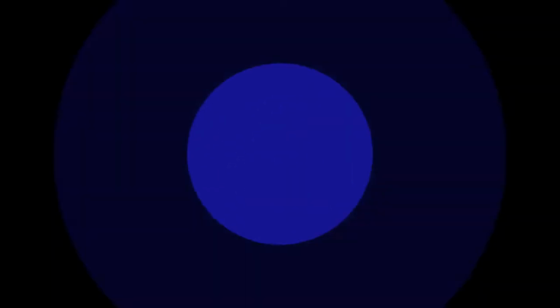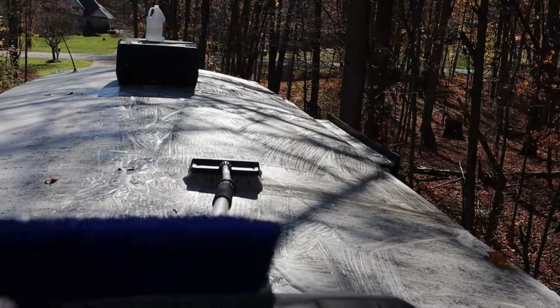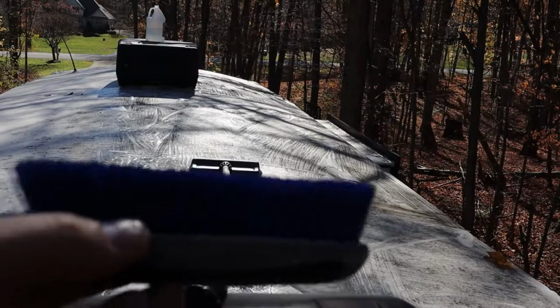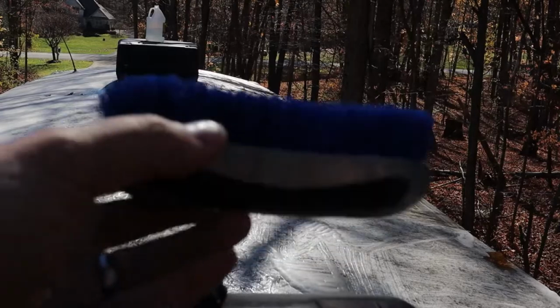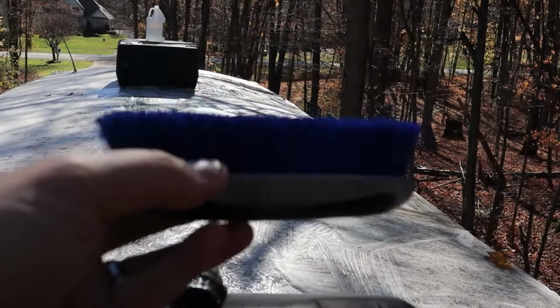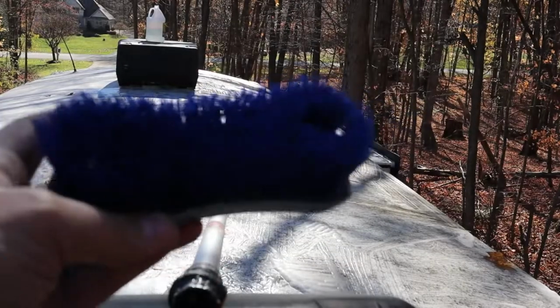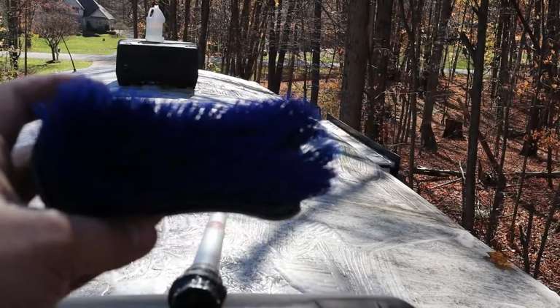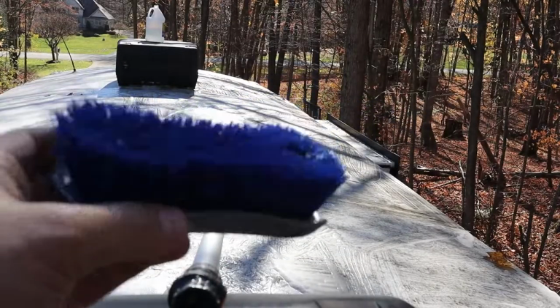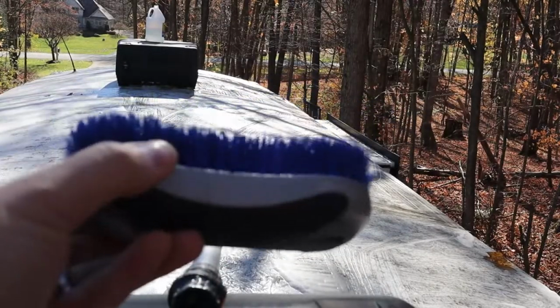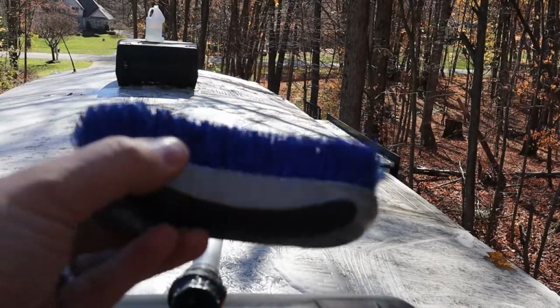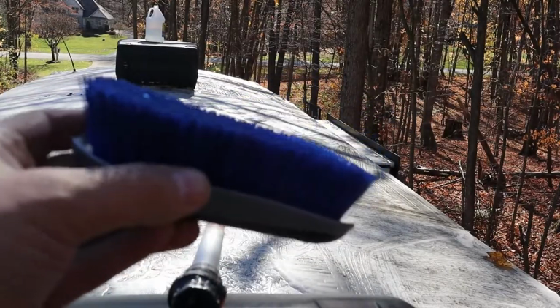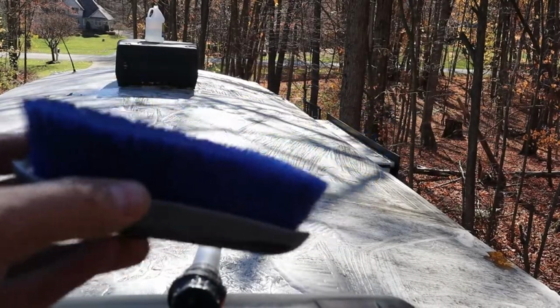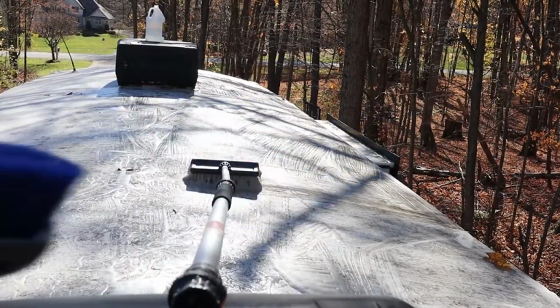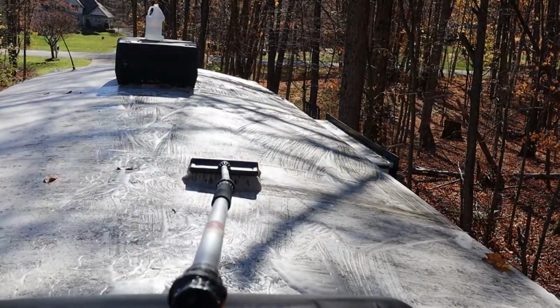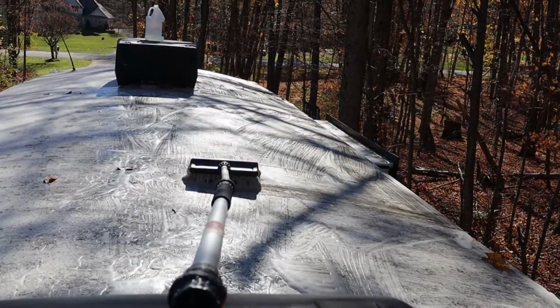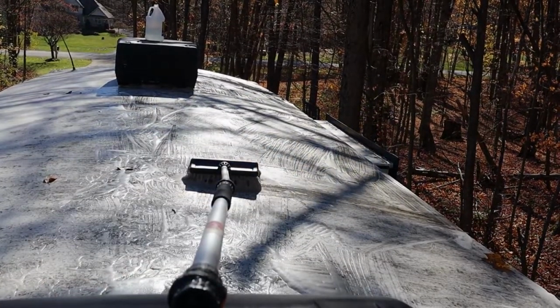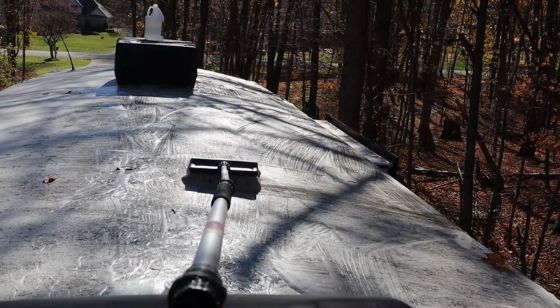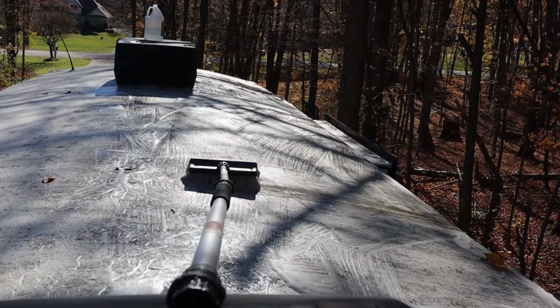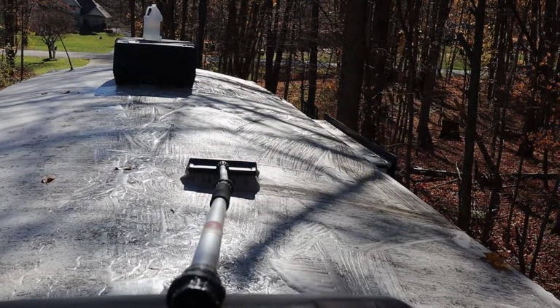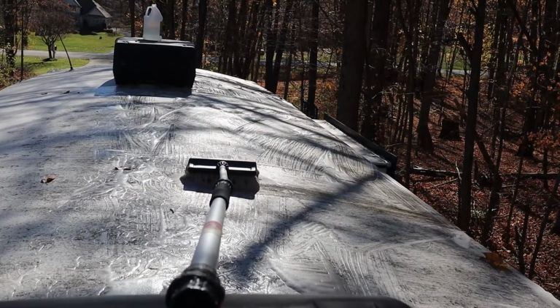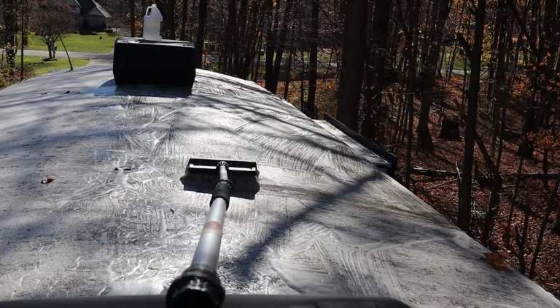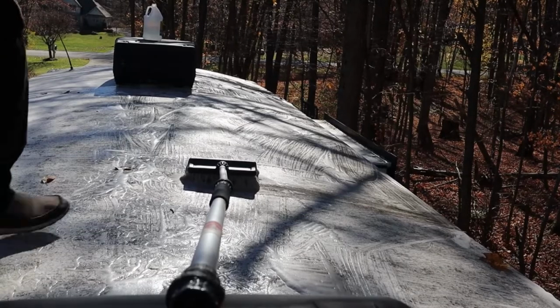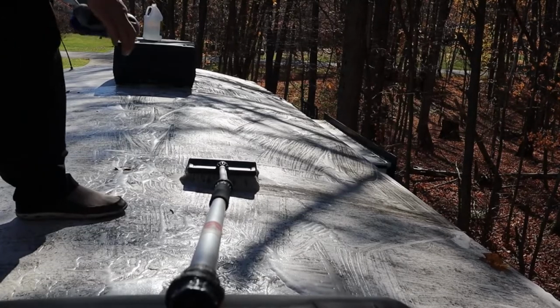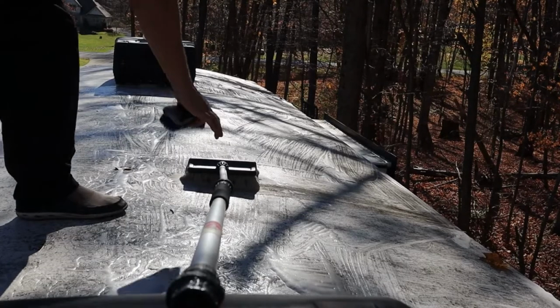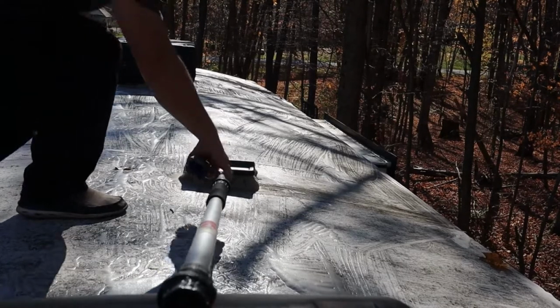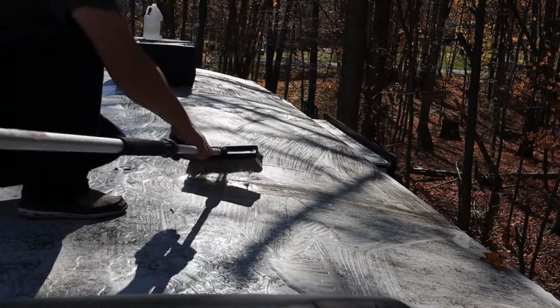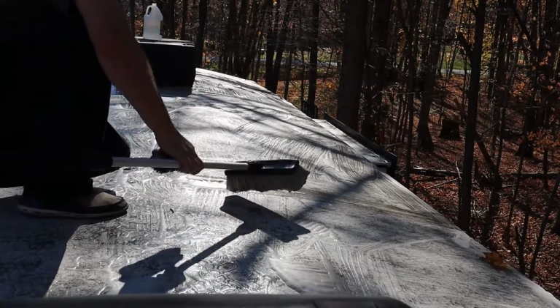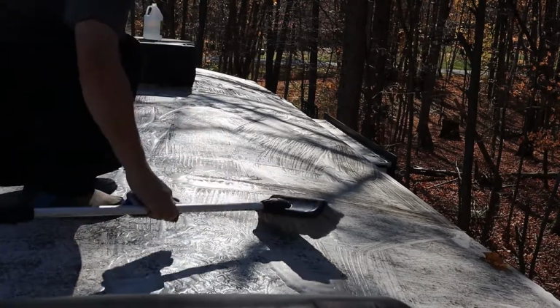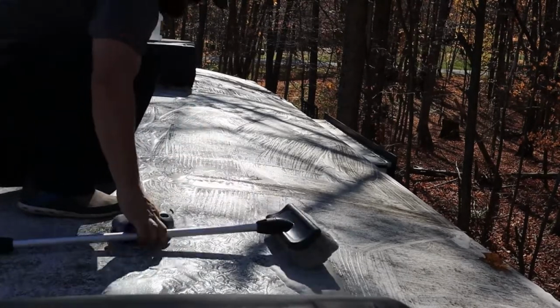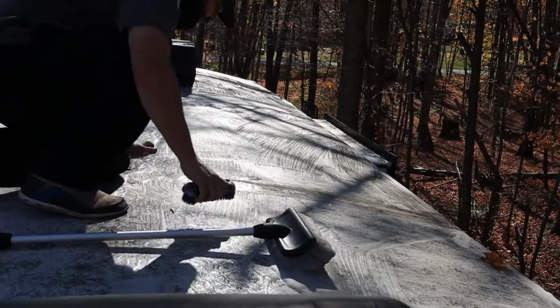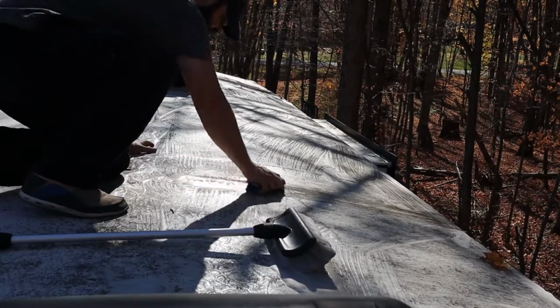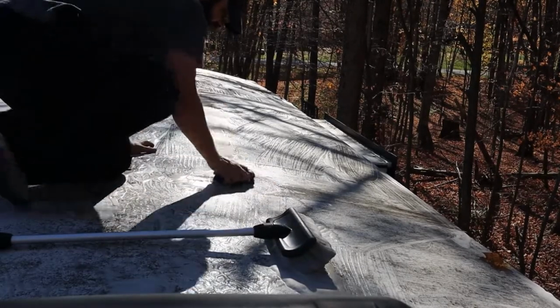Now I'm going to upgrade to a heavy bristle brush and see if that helps get more of this dirt off. Just as a test I'm going to do it in one area.